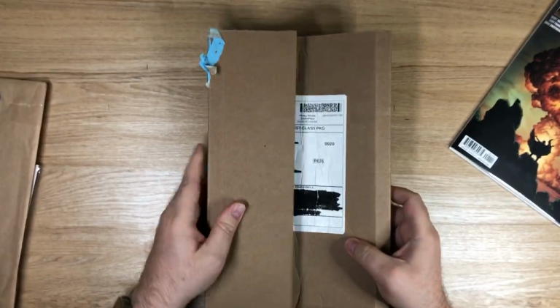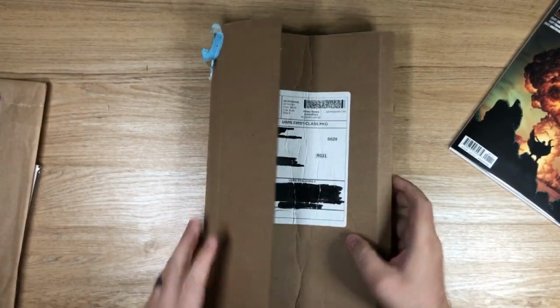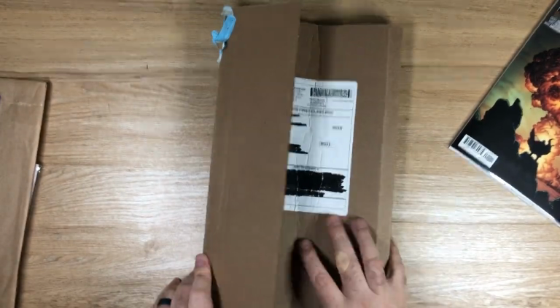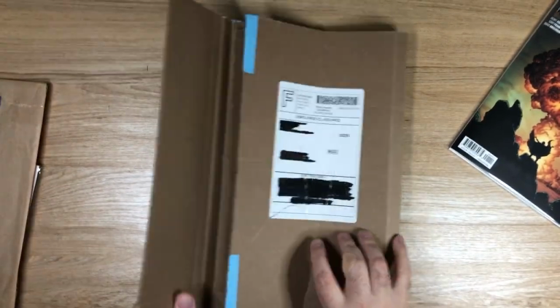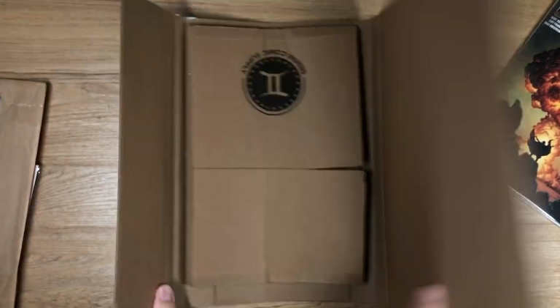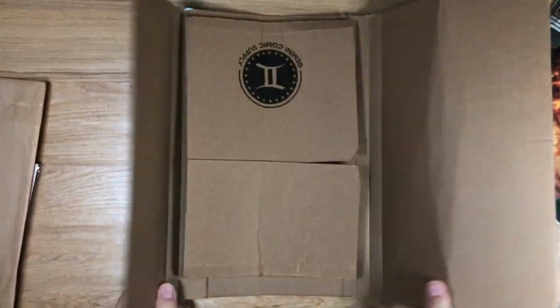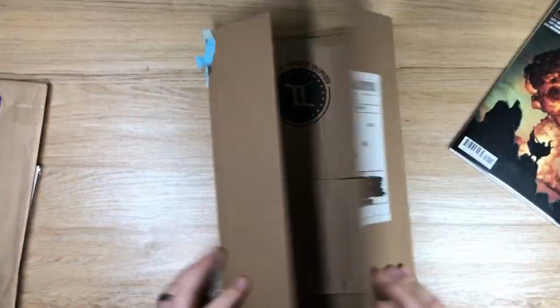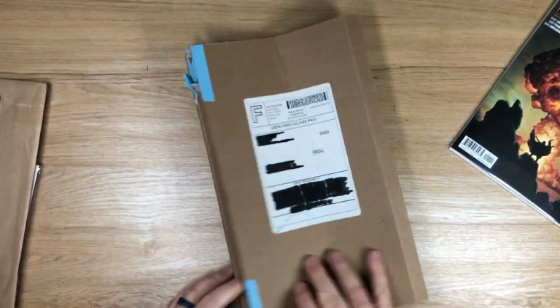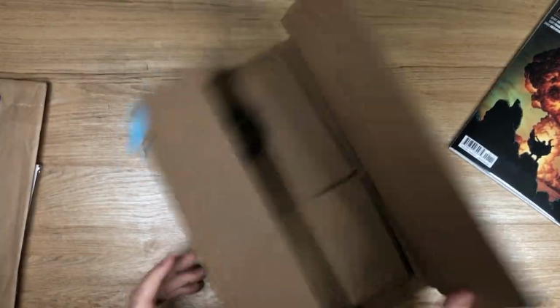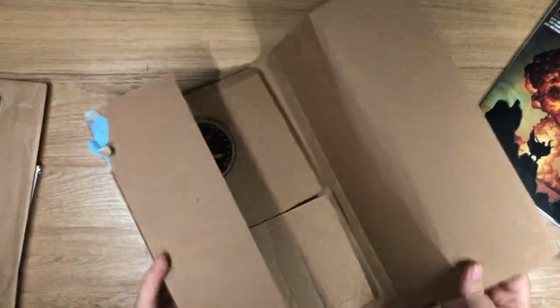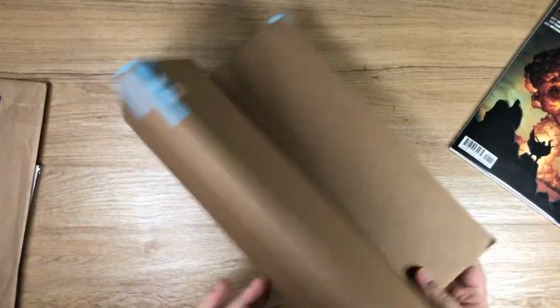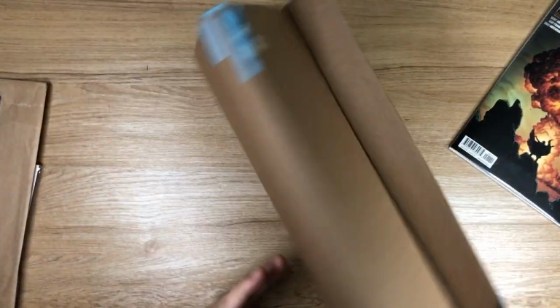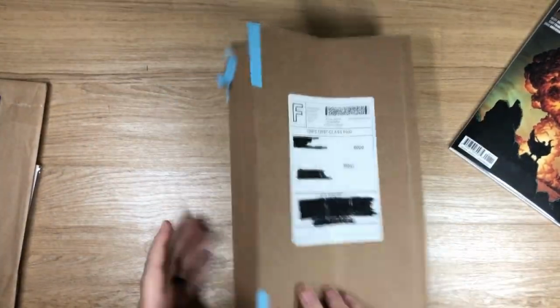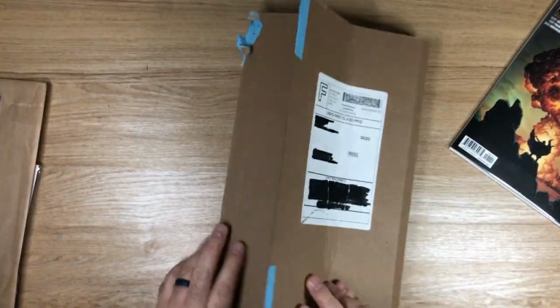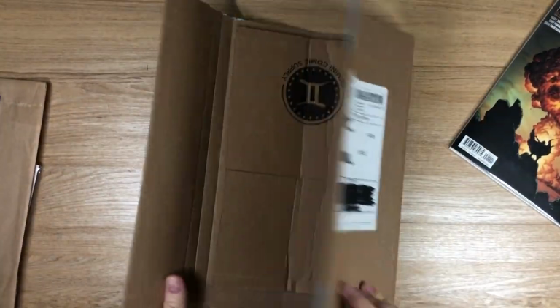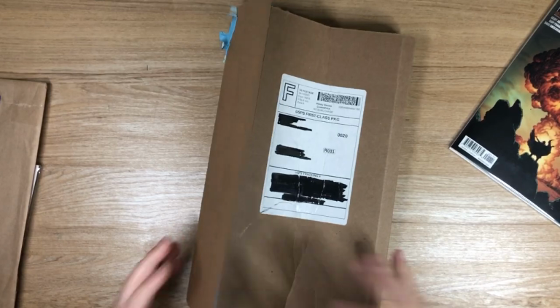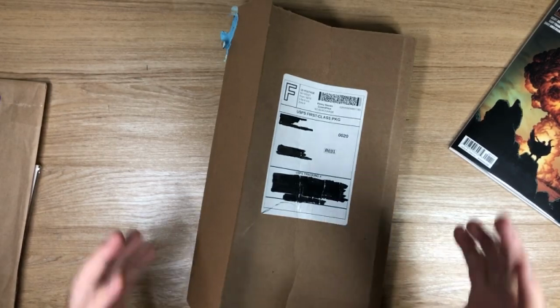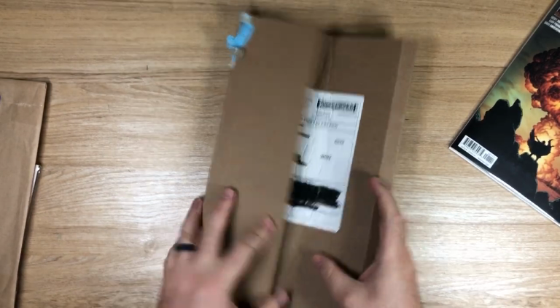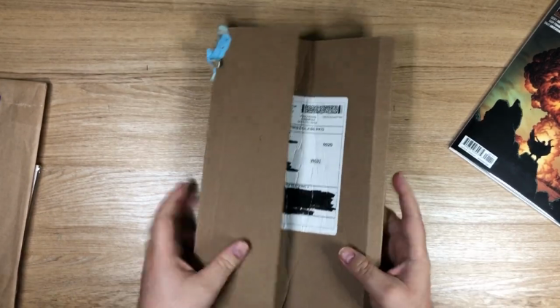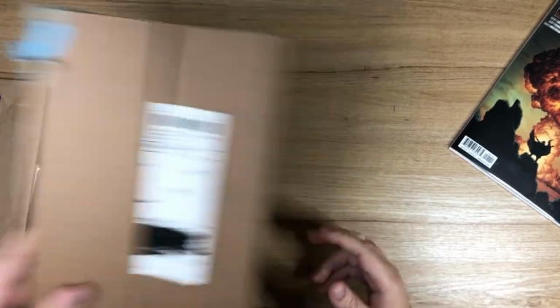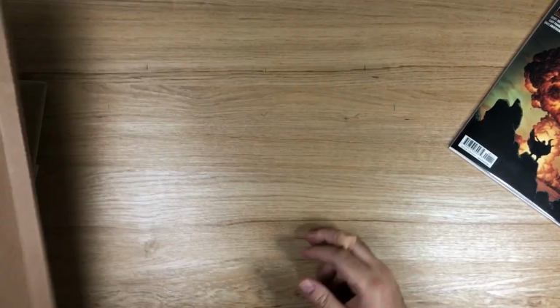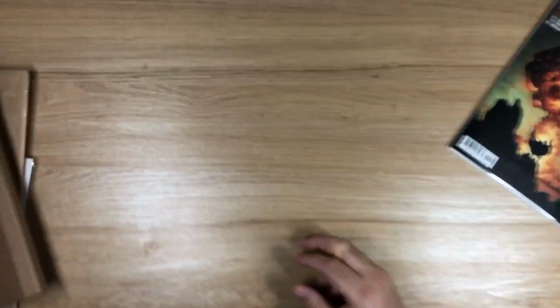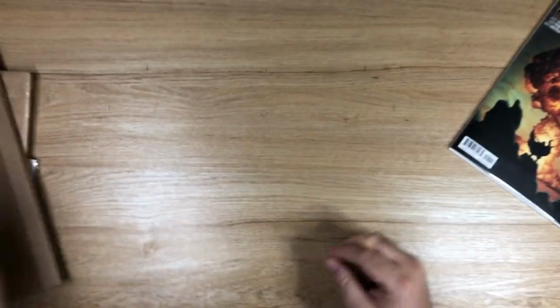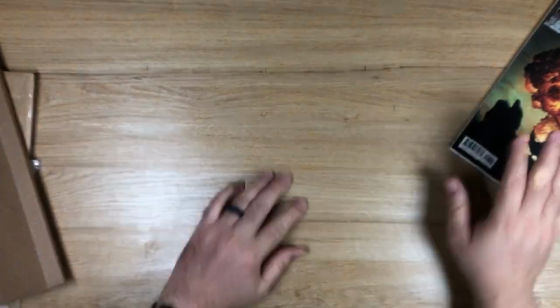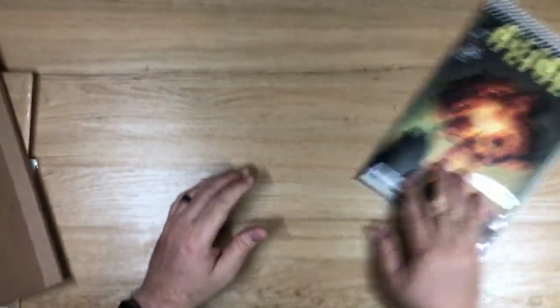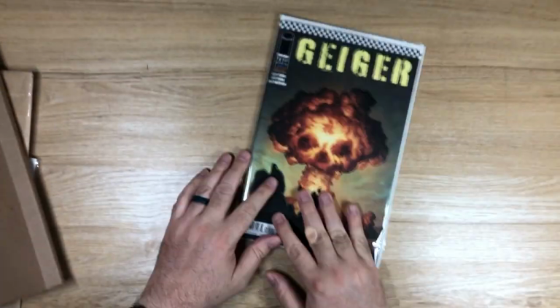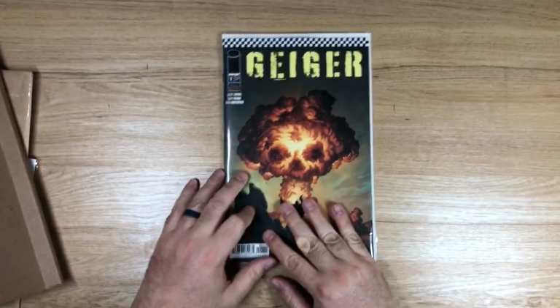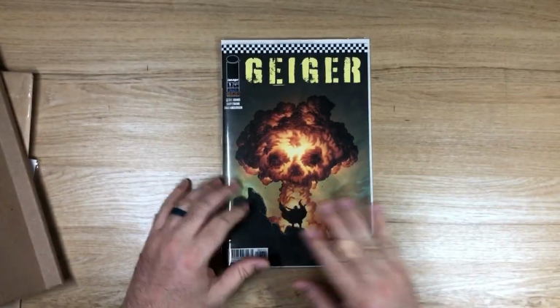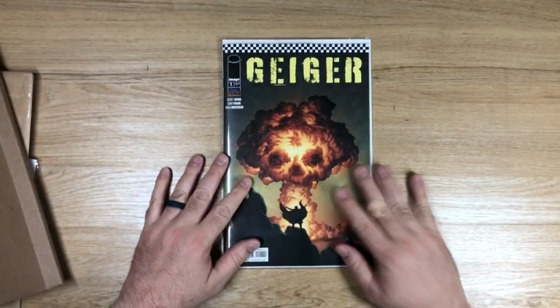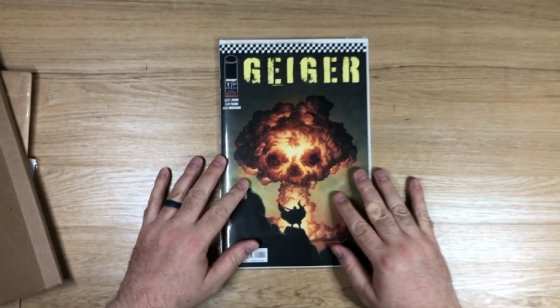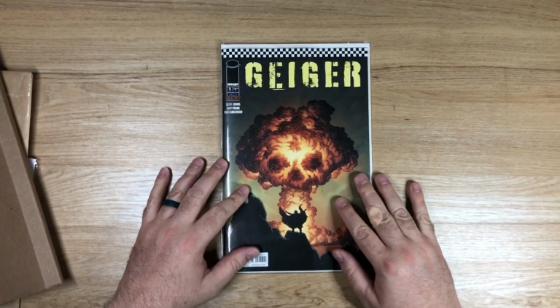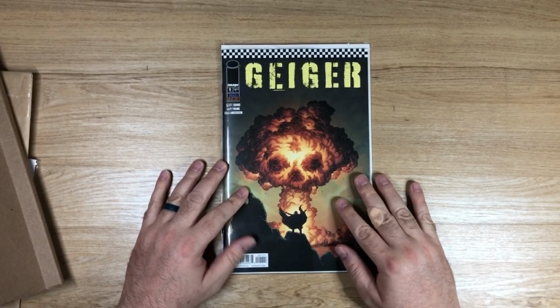So in summary: Geiger number one — read it, go buy it, and don't let this happen to you. Thanks for watching Comics with Drew, I'm Drew, I'll catch you next time.